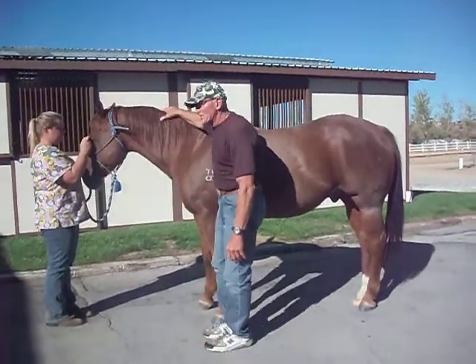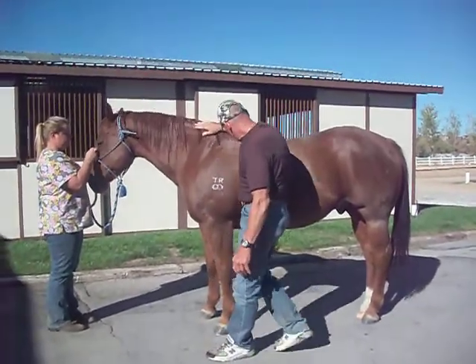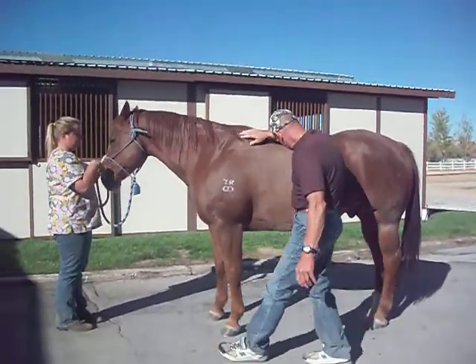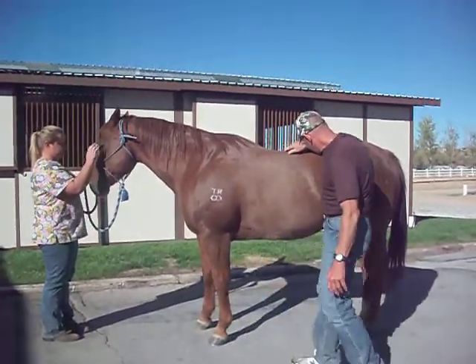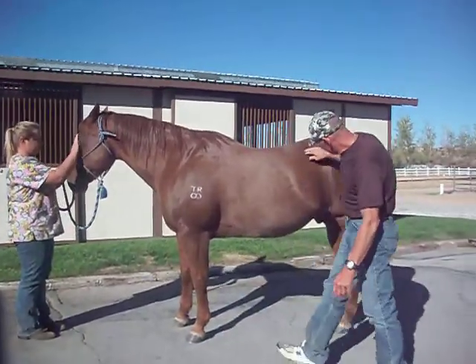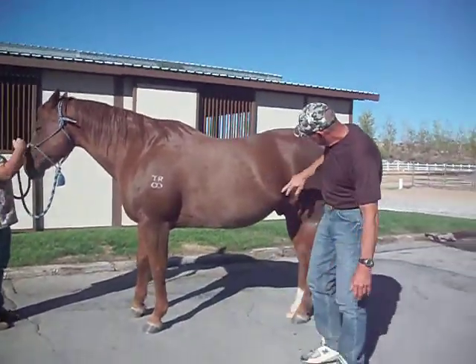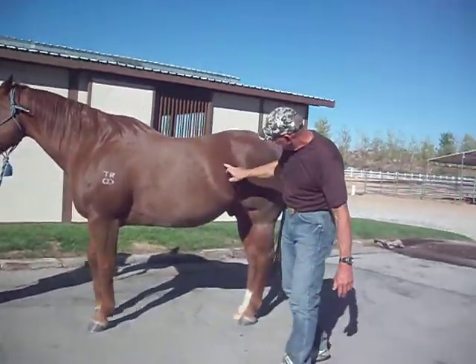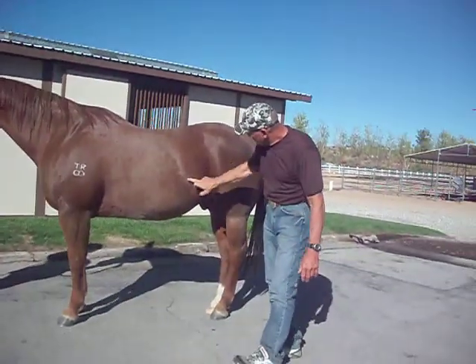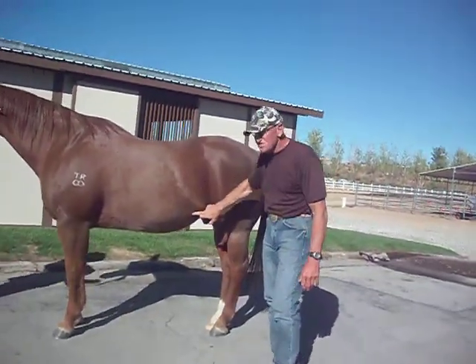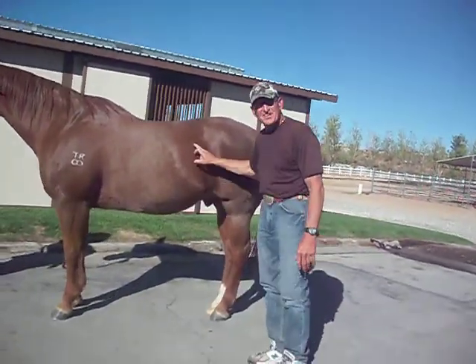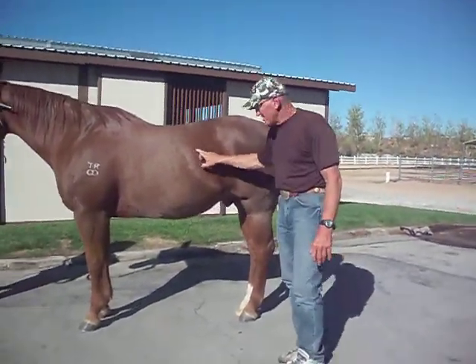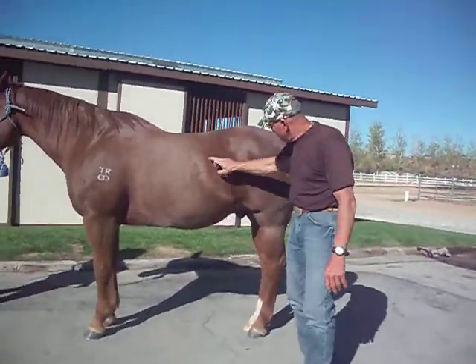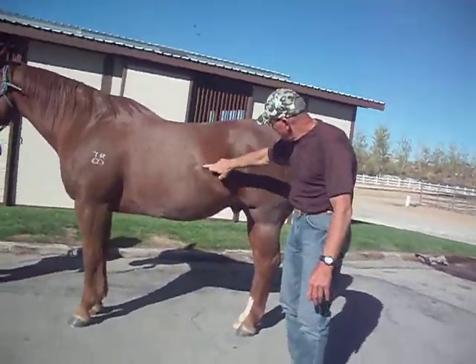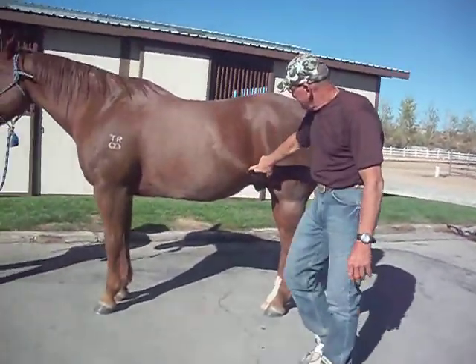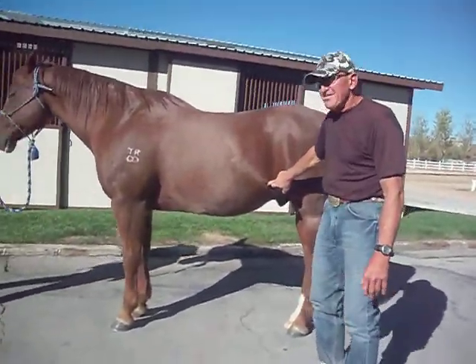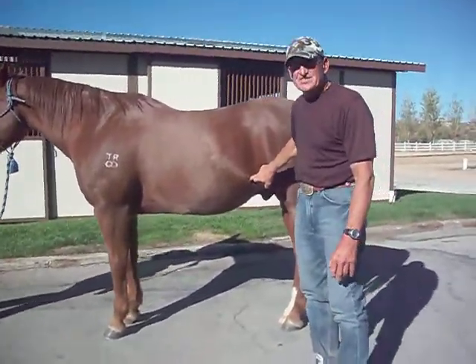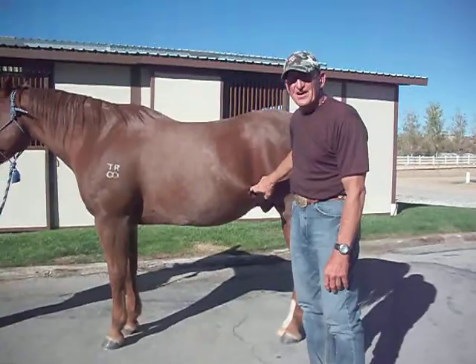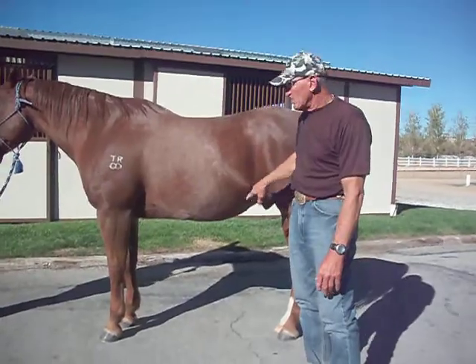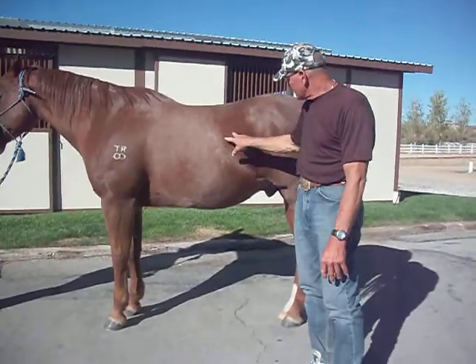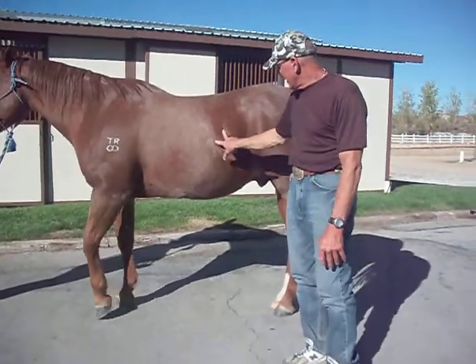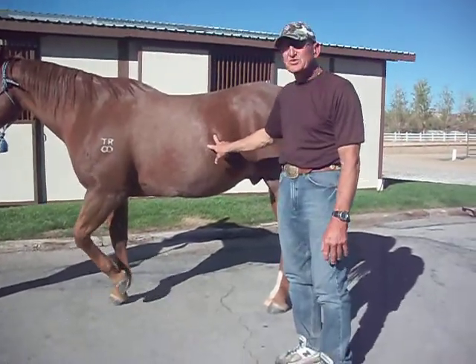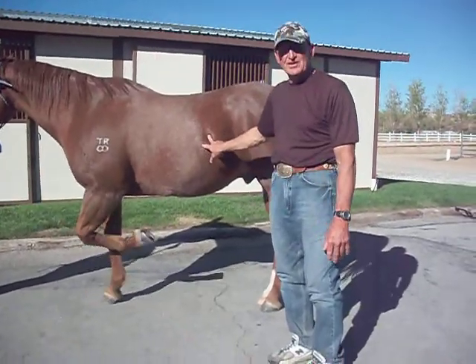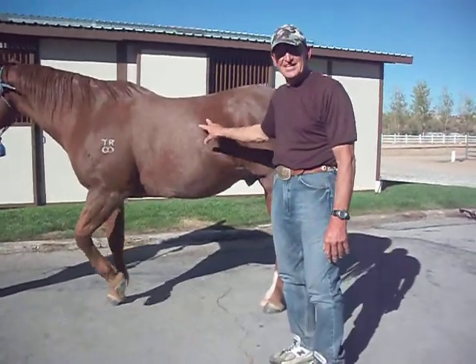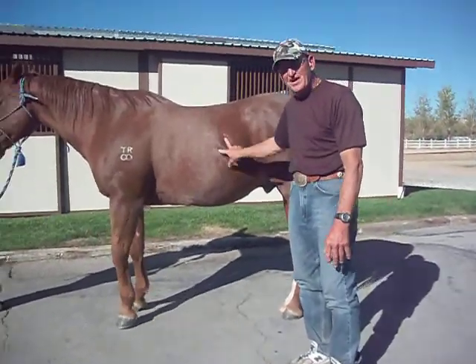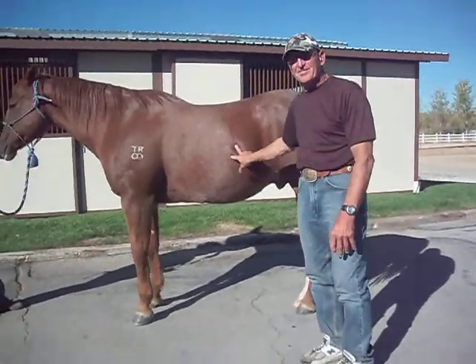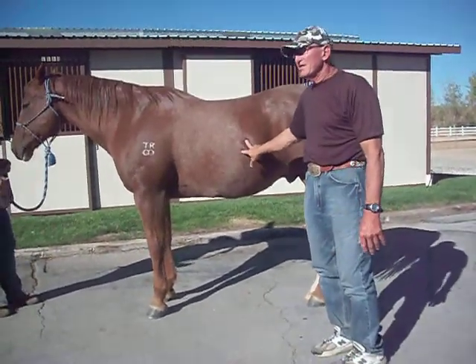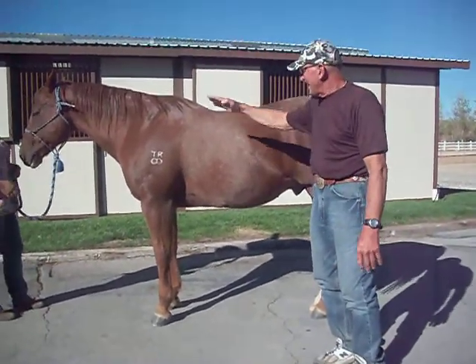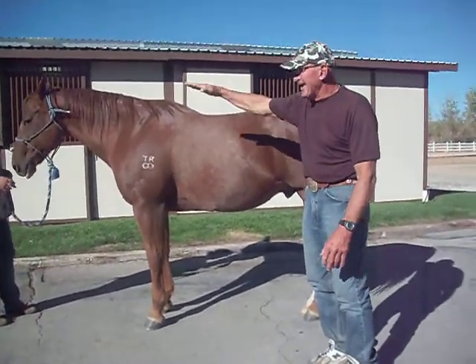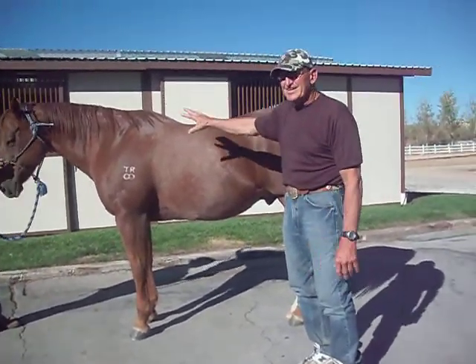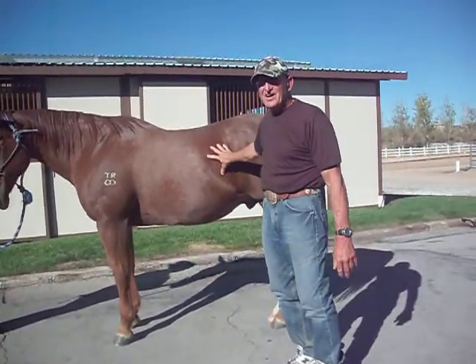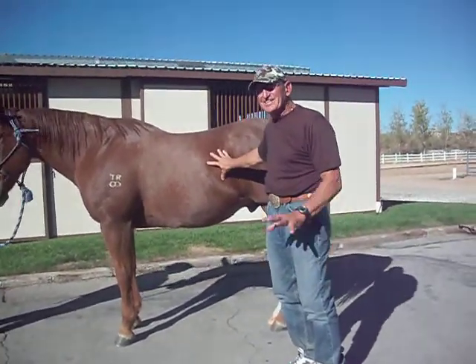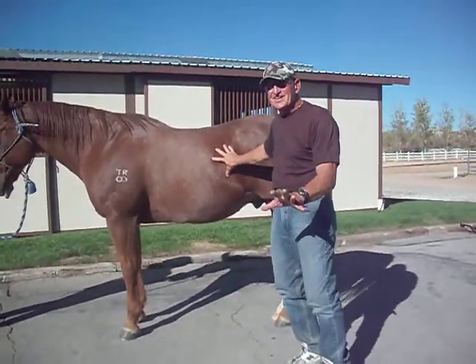When you can see this muscle right here, which is hidden on him, that's a five. You want to see the last two ribs — that's a five. Flat neck, that's a five. That's ideal.